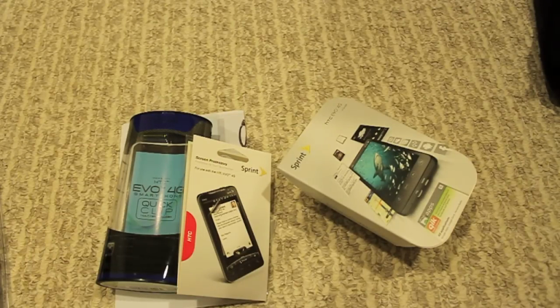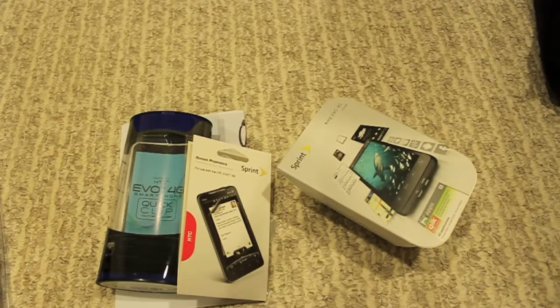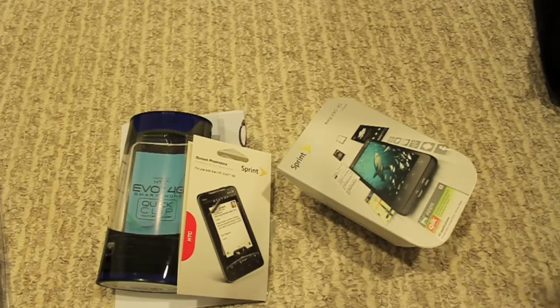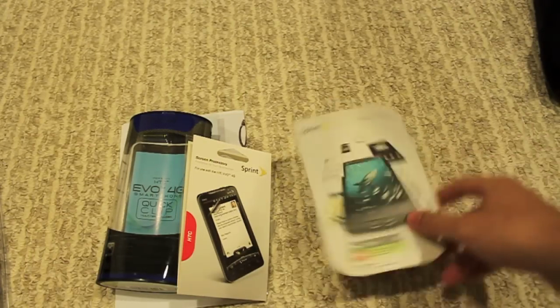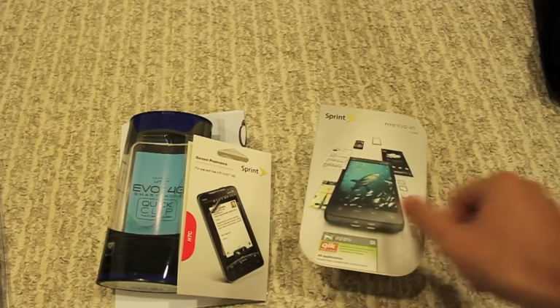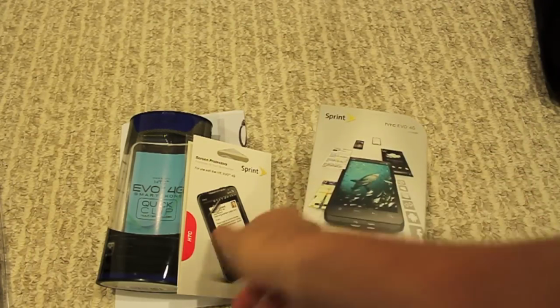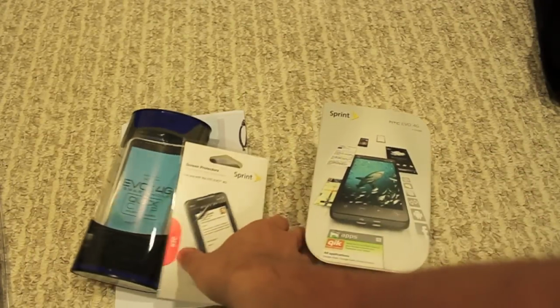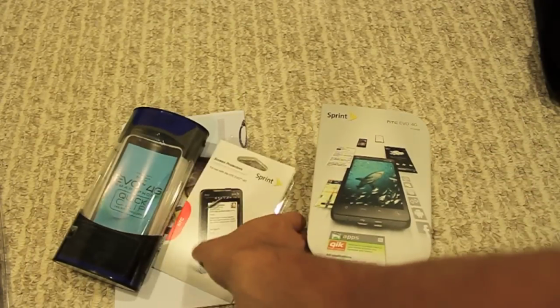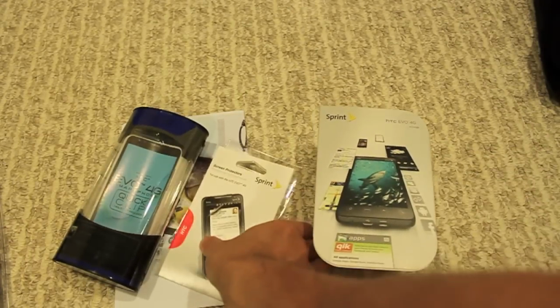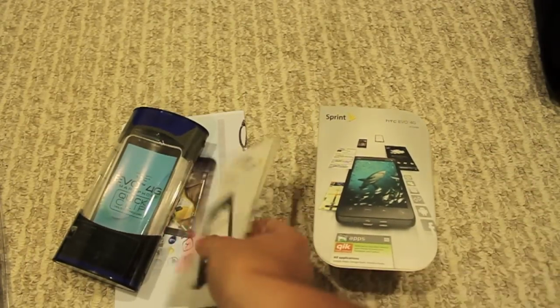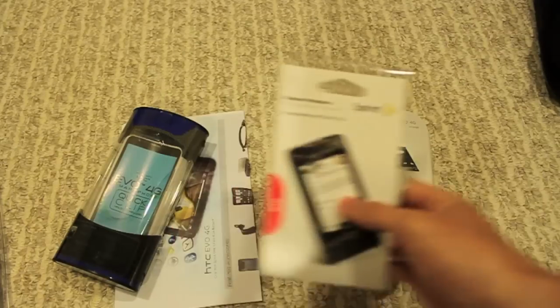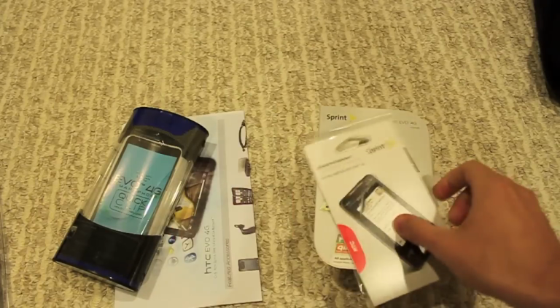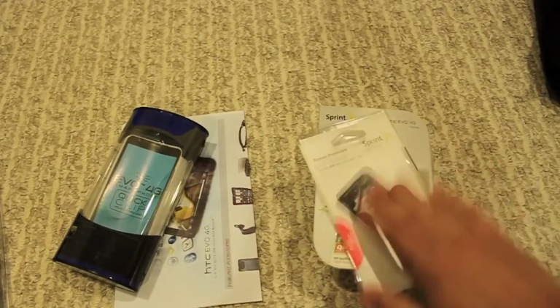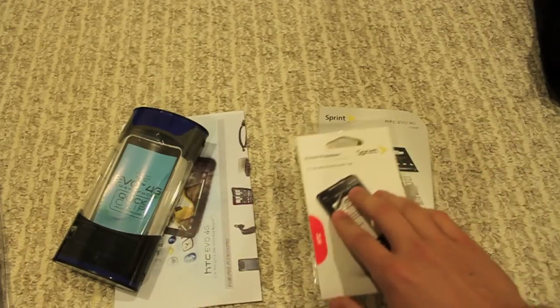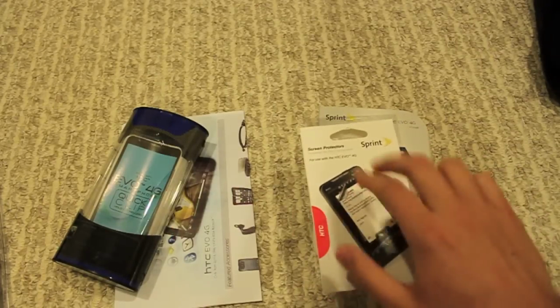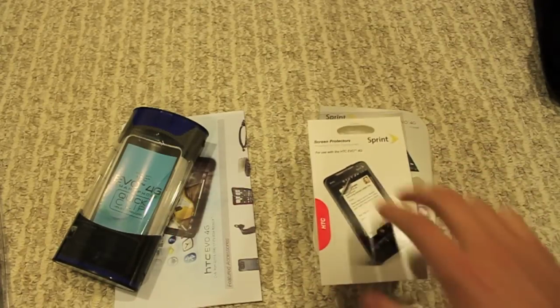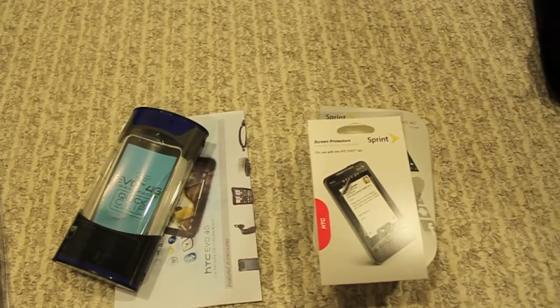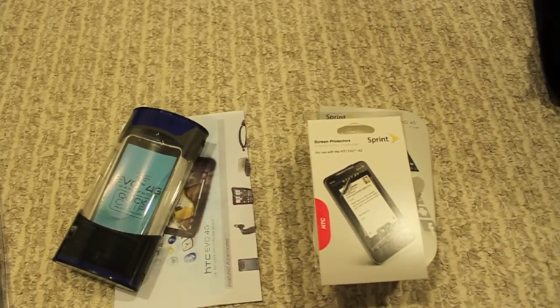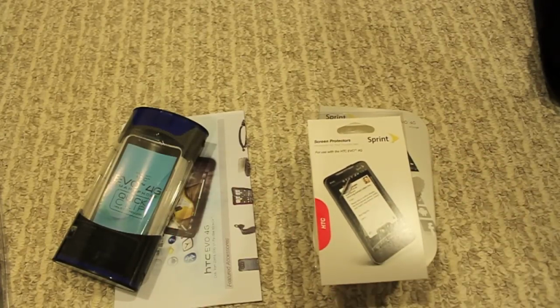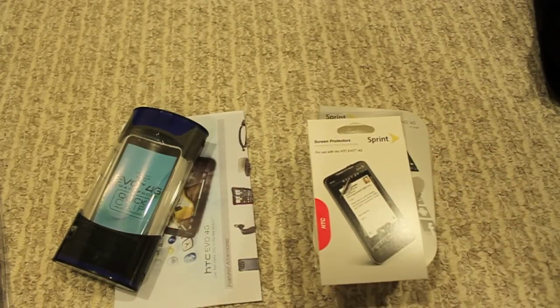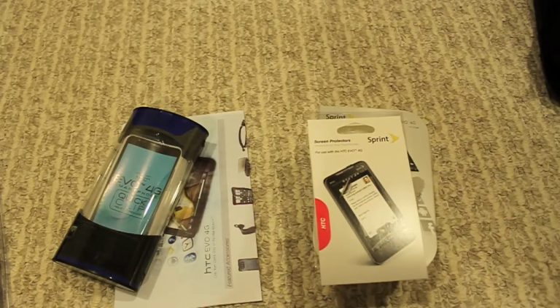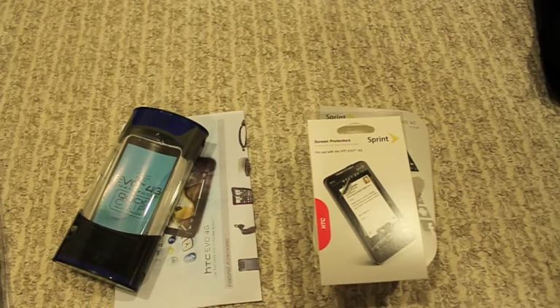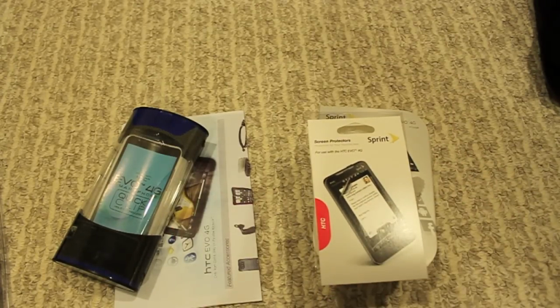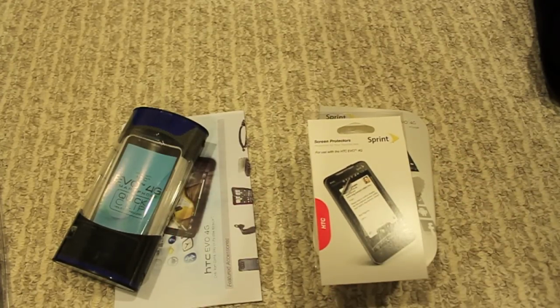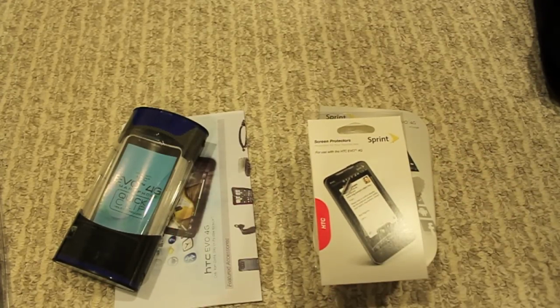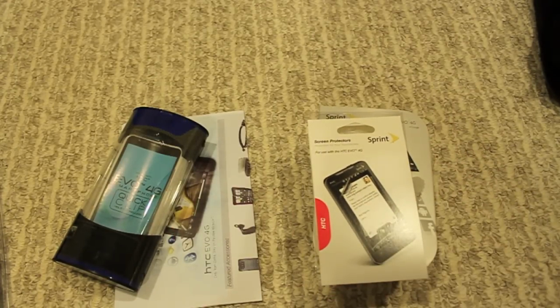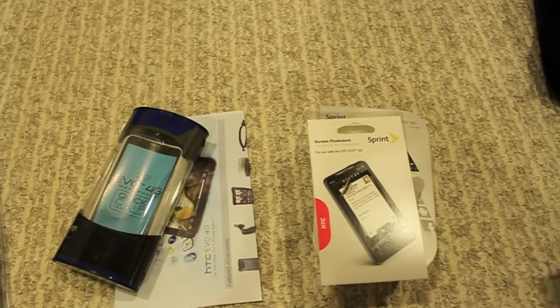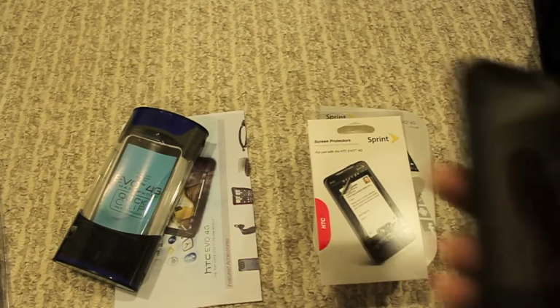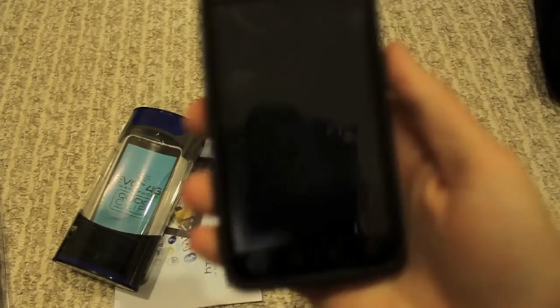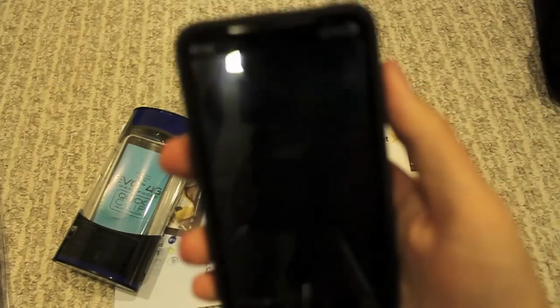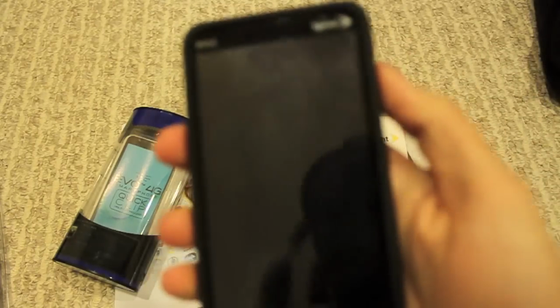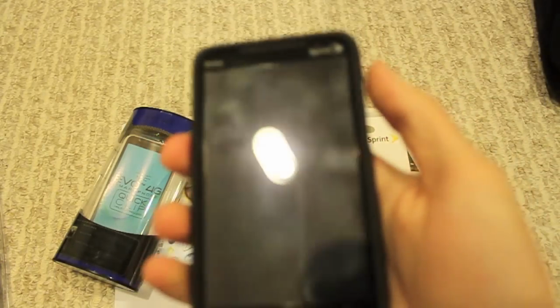Just pulling out the receipt from the box here so I can give you the exact prices of what I got this stuff for. I bought a pack of screen protectors from Sprint. I didn't want to go with the Zagg ones on this — I just wanted to go with the Crystal ones. You really can't tell it's there.